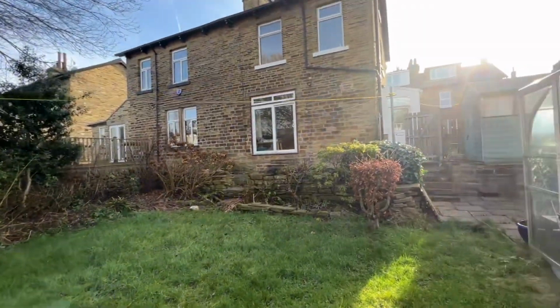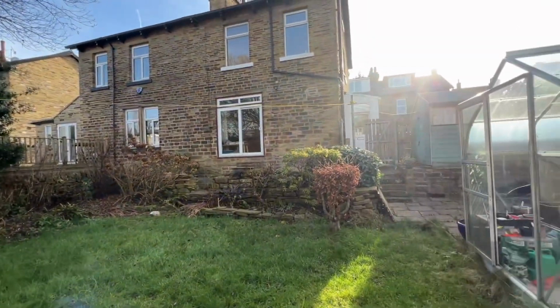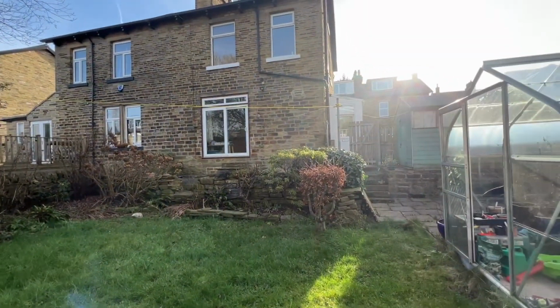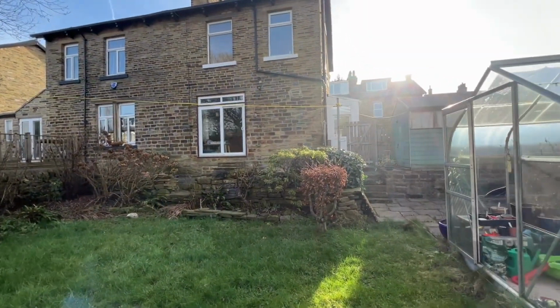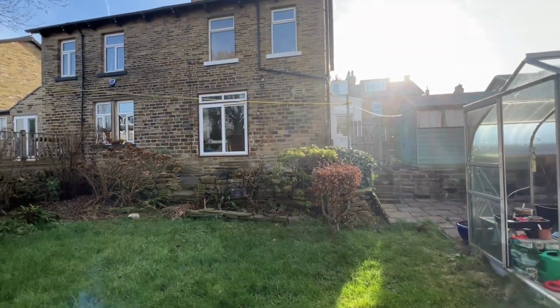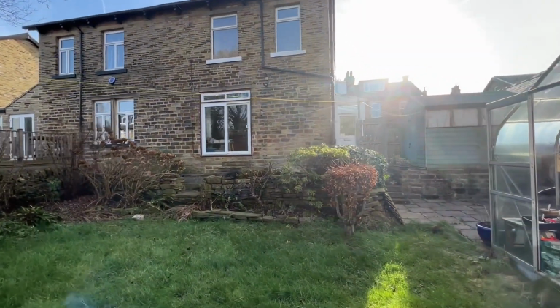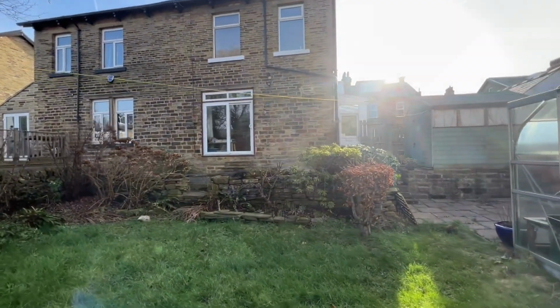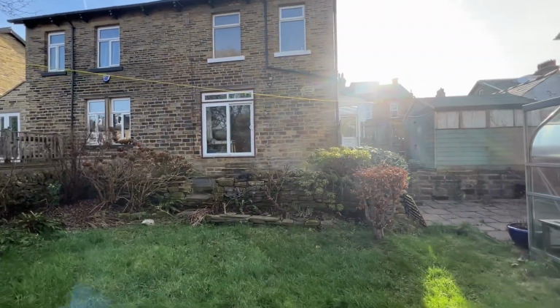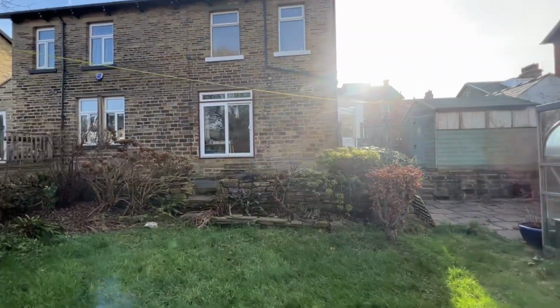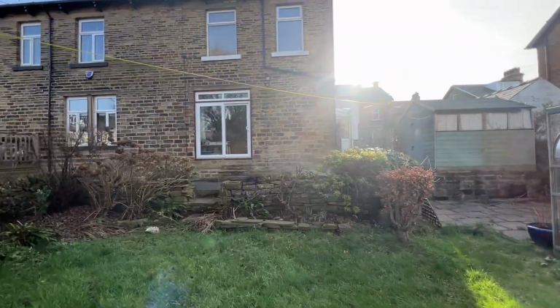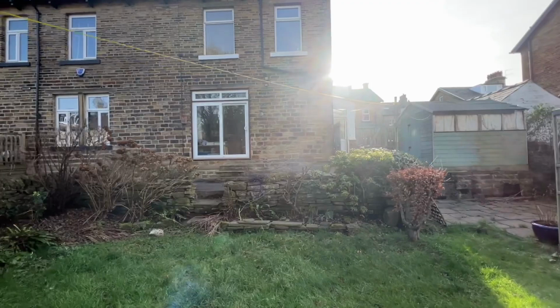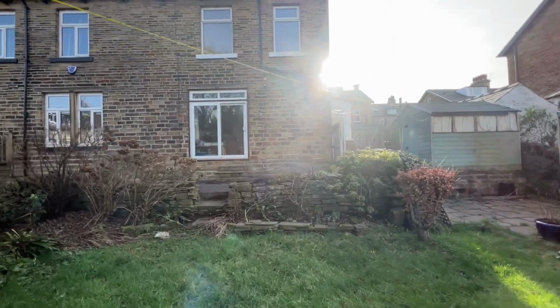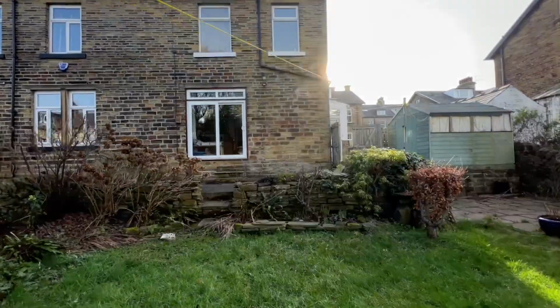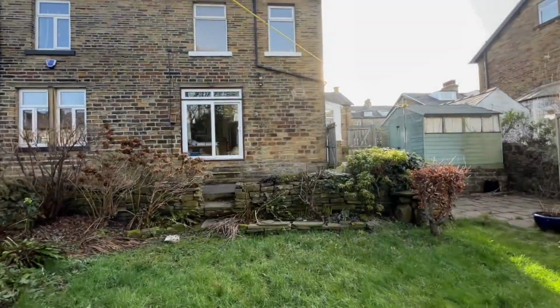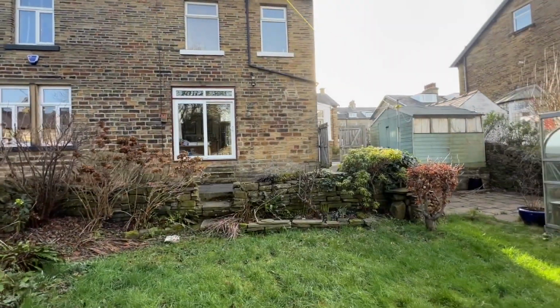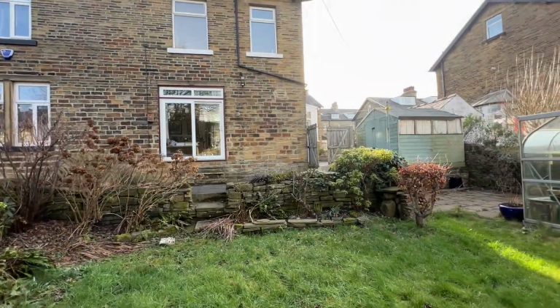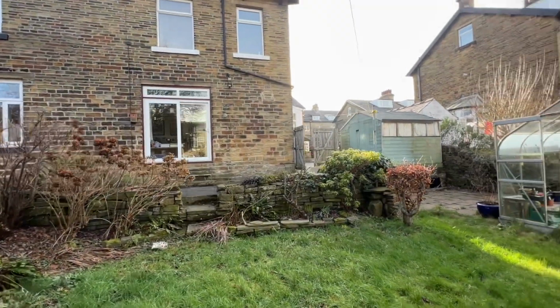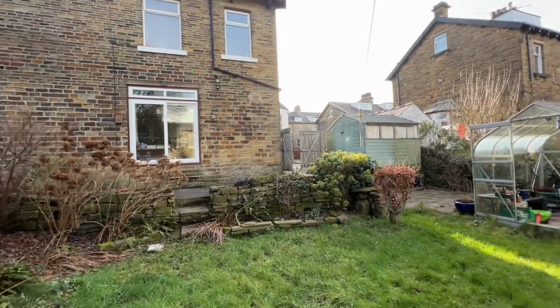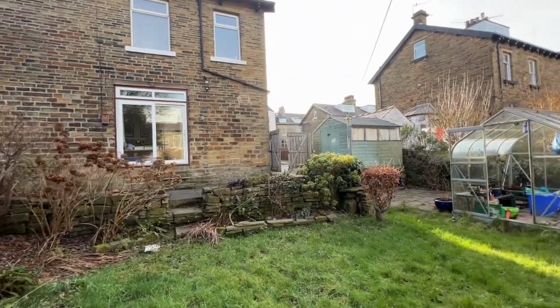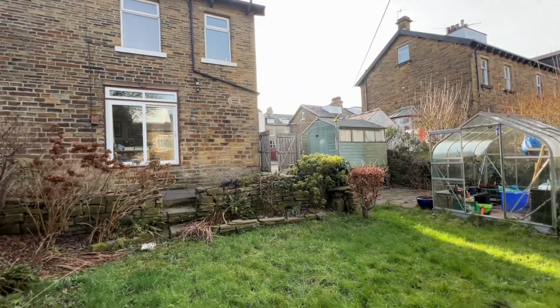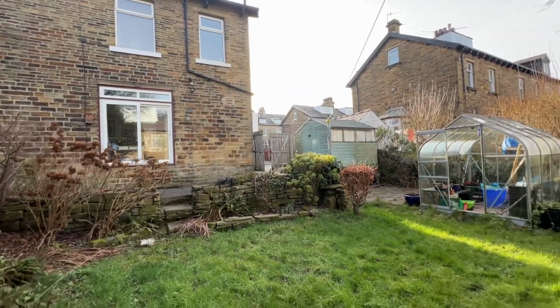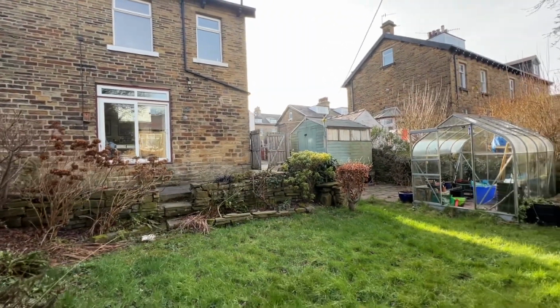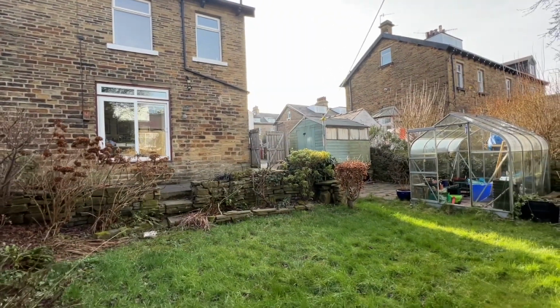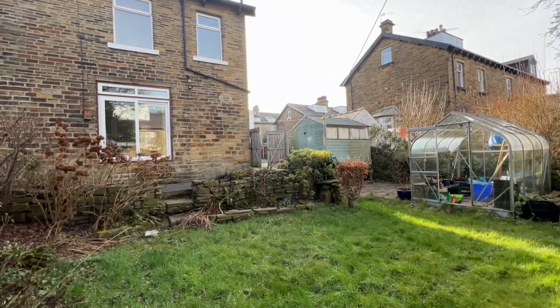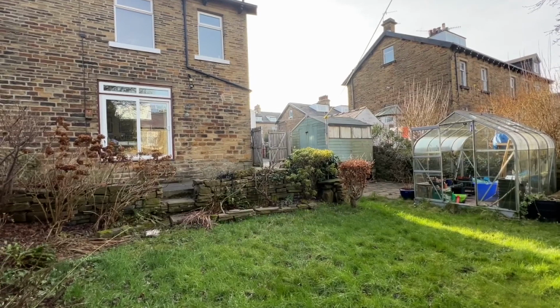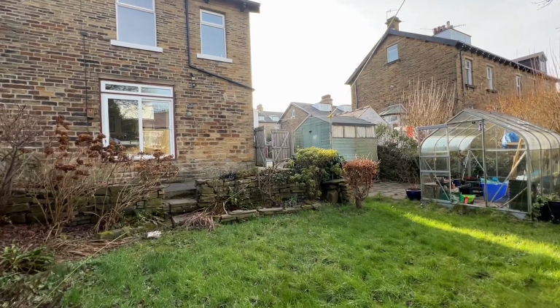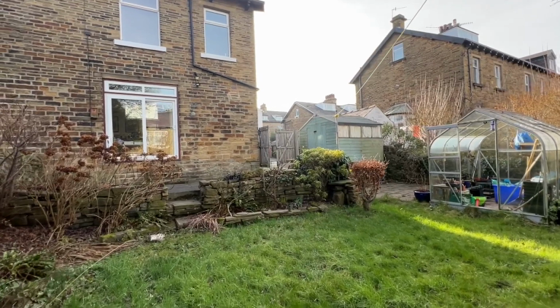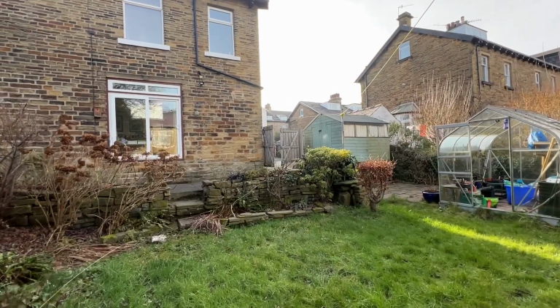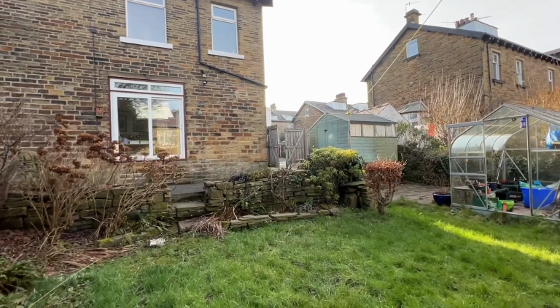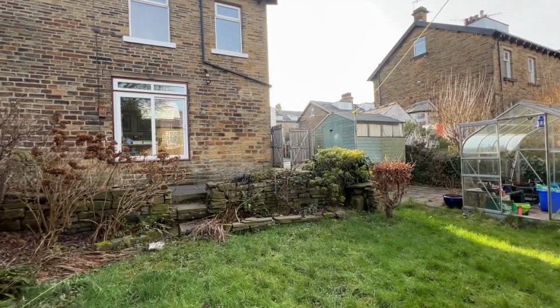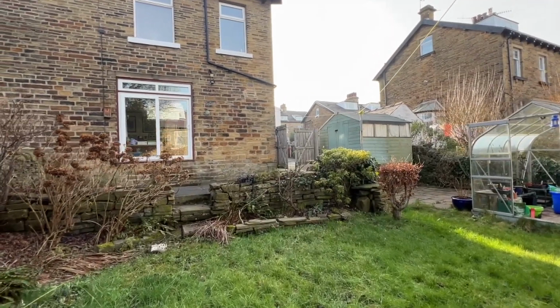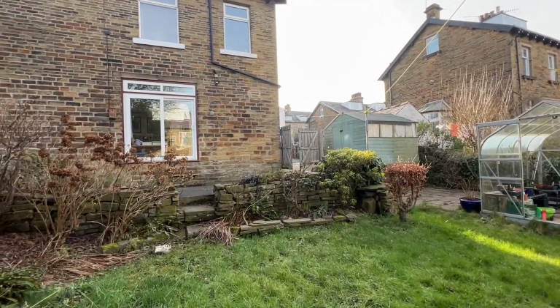So that is number five, Ivy Grove in Moorhead. If you'd like more information, please contact our office on 01274 533322, or email info@jiestates.co.uk.